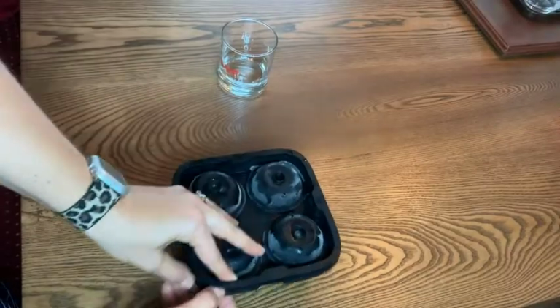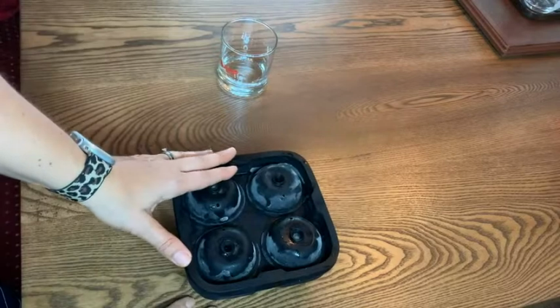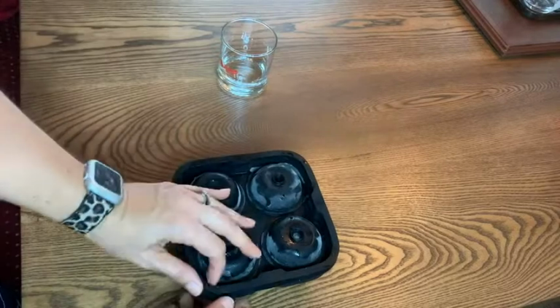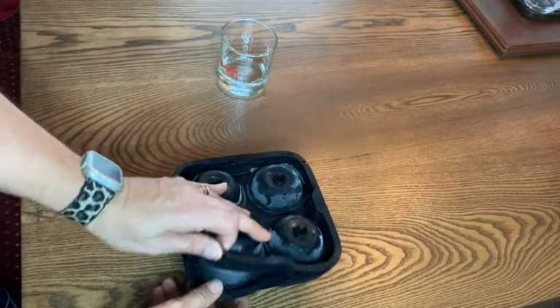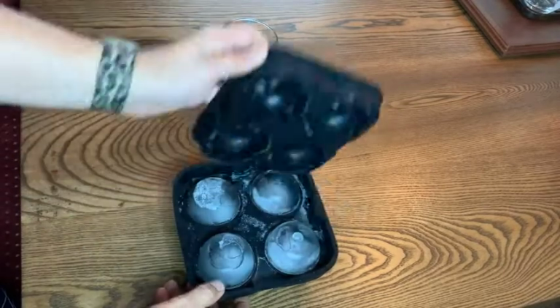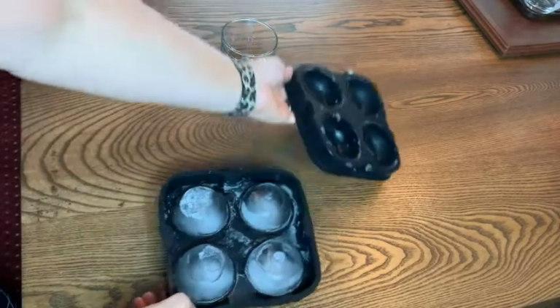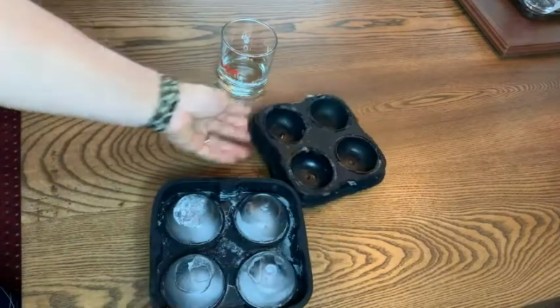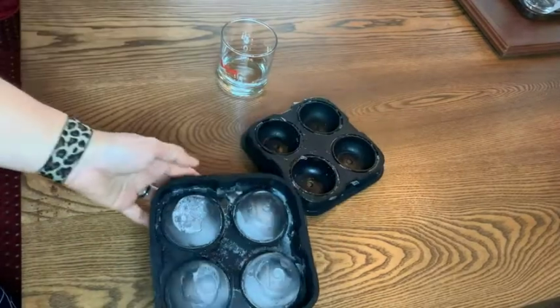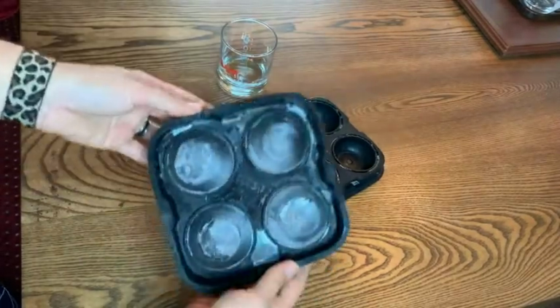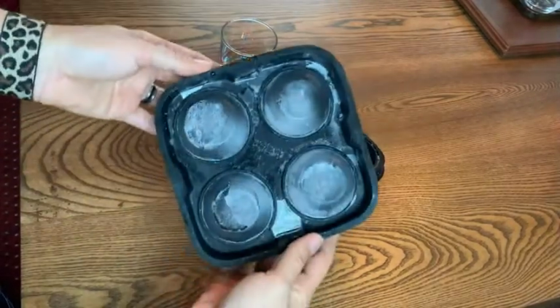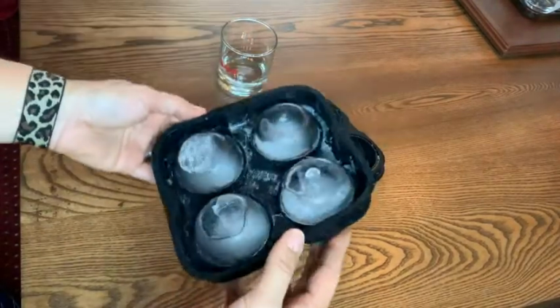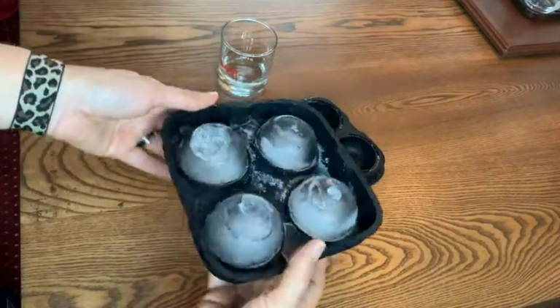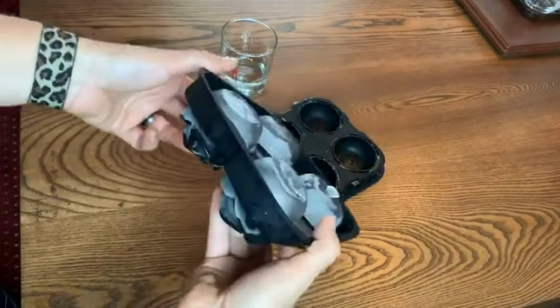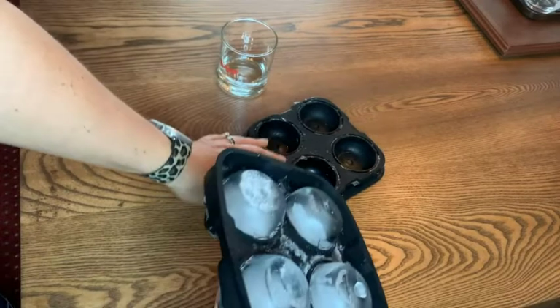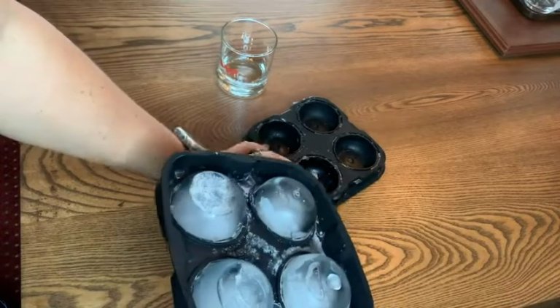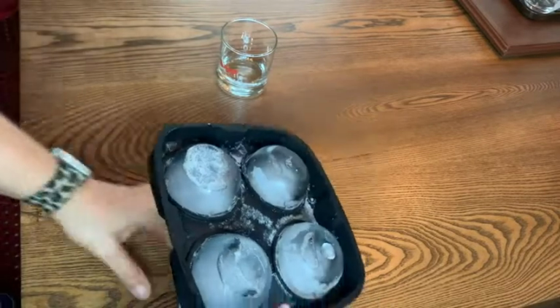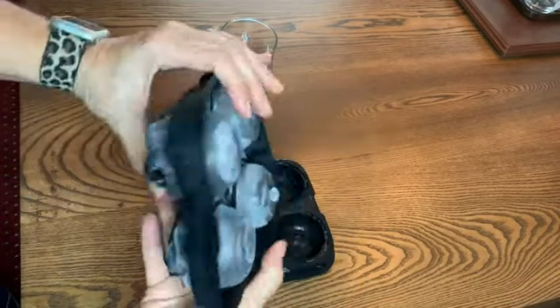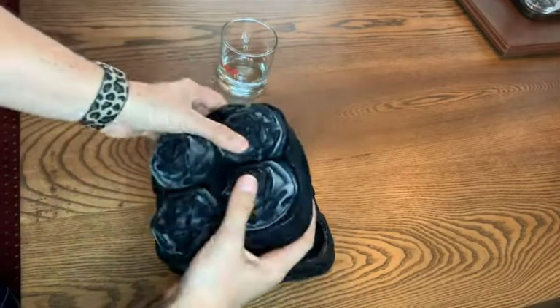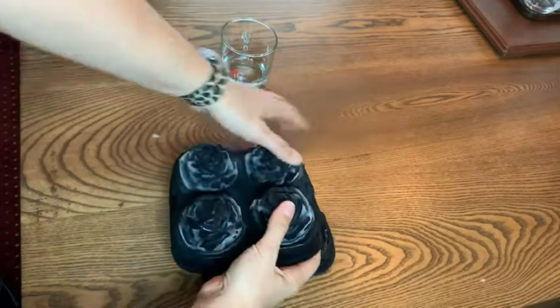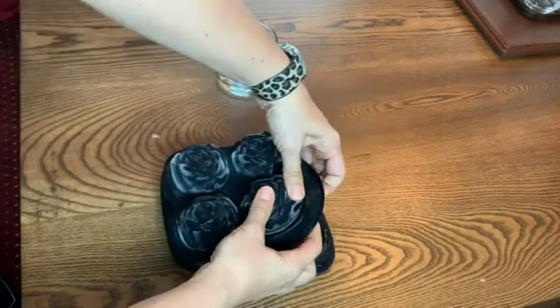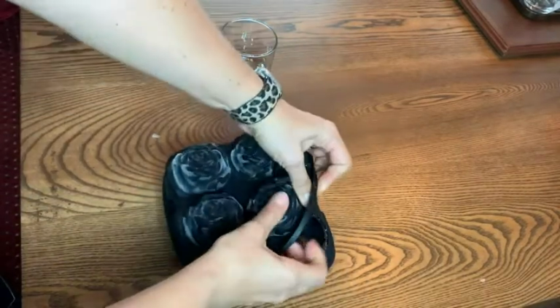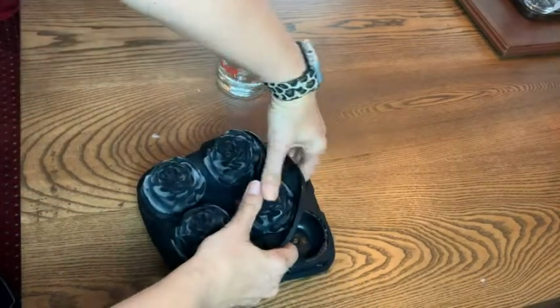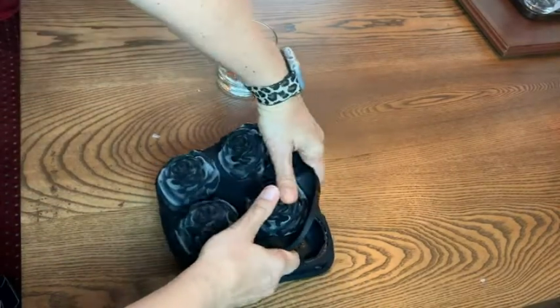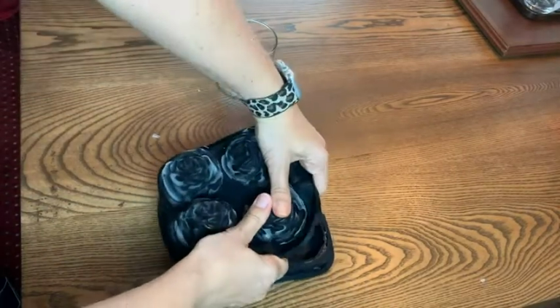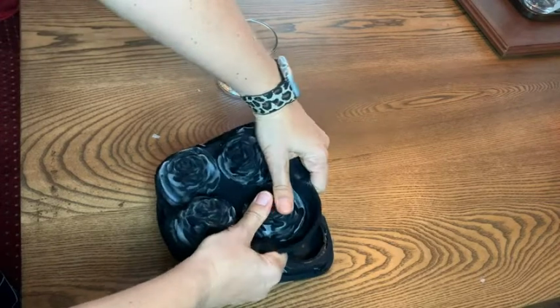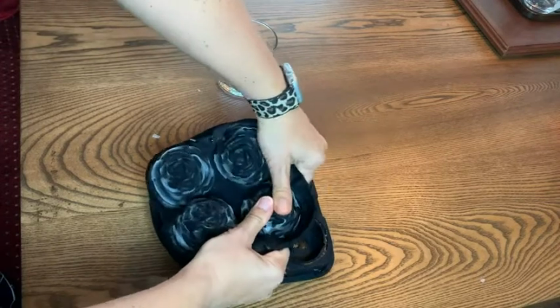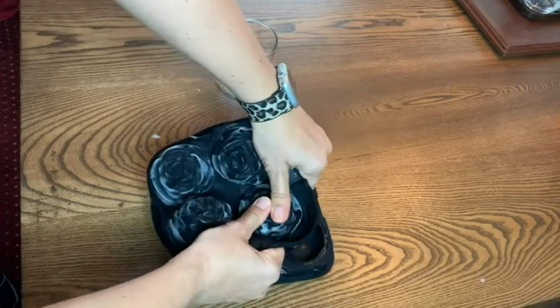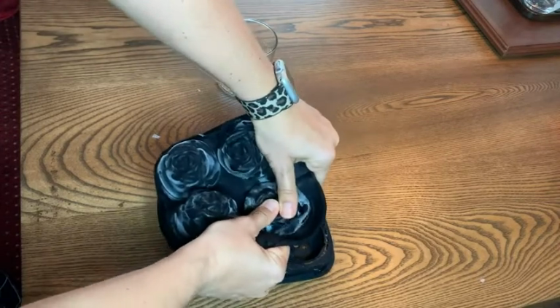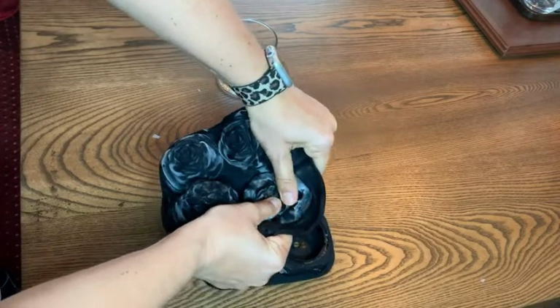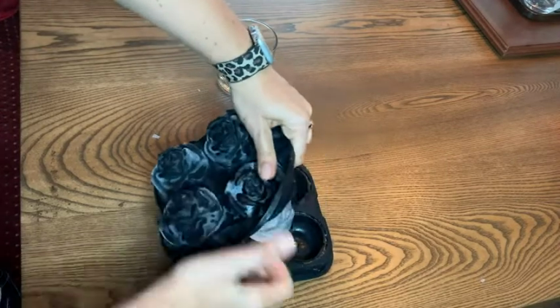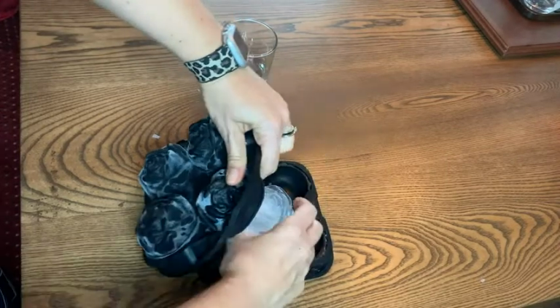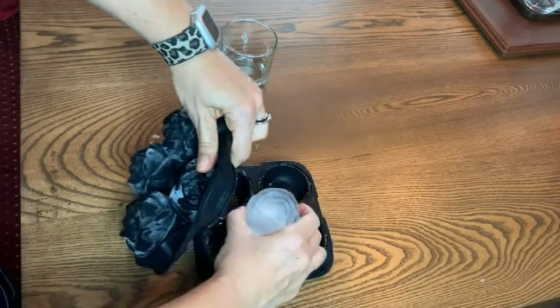I am really excited about this ice cube tray from ROTTAY. As you can see here, it comes in two pieces and it very easily — you just kind of press on the silicone and it pops out the rose.